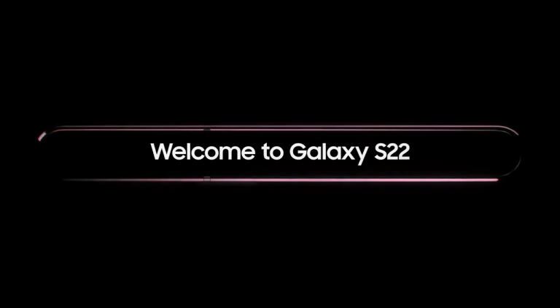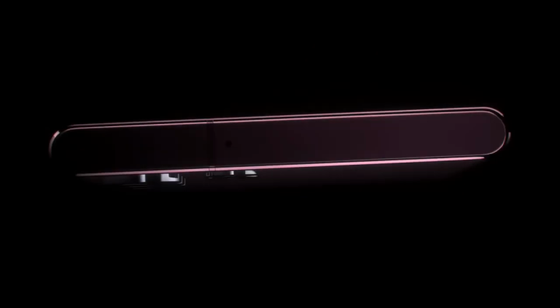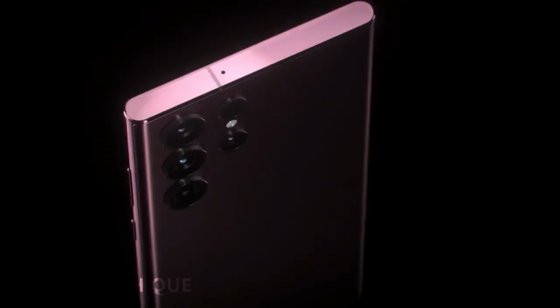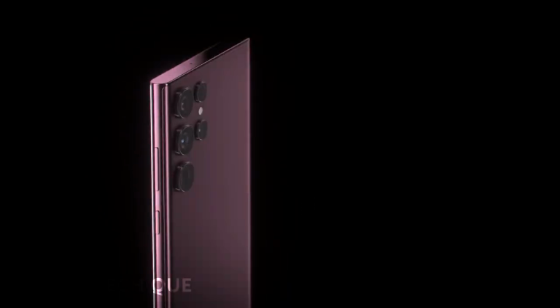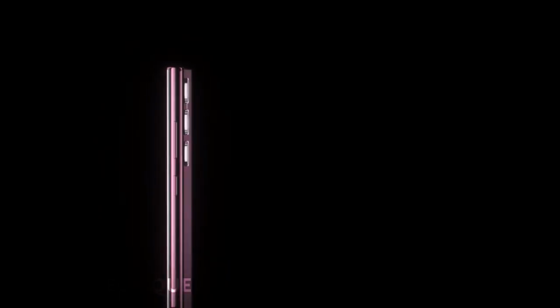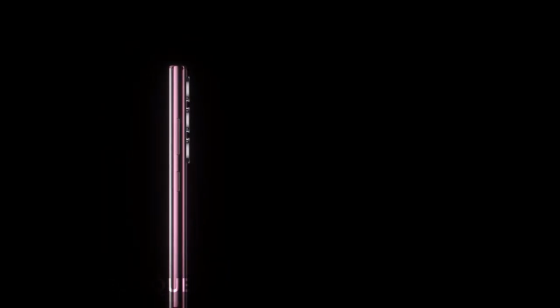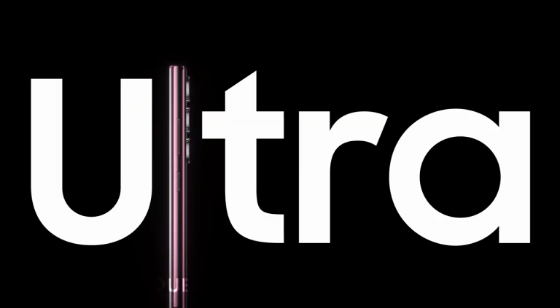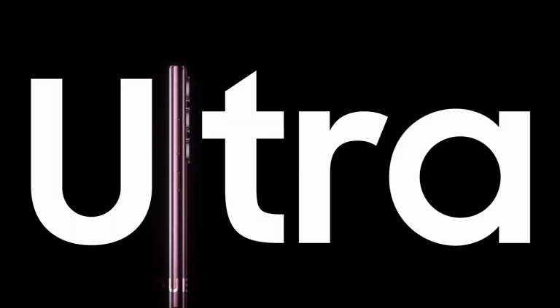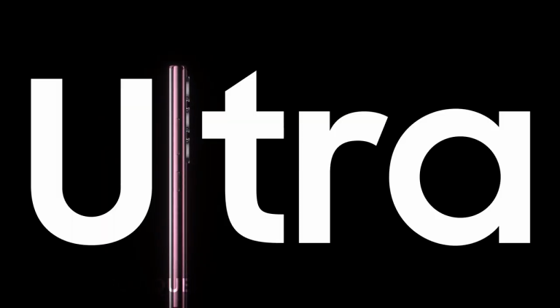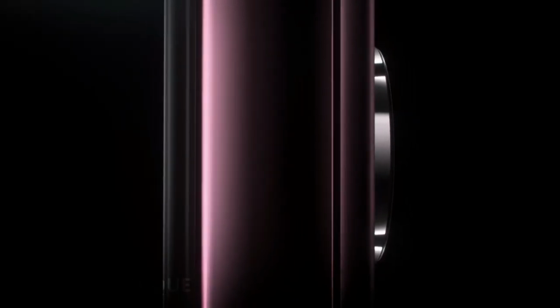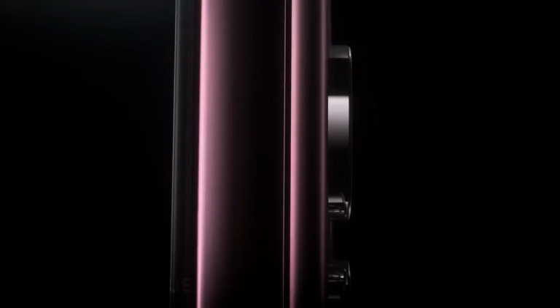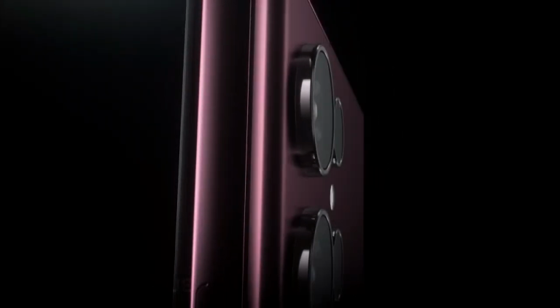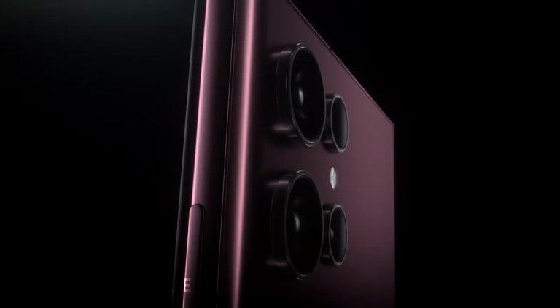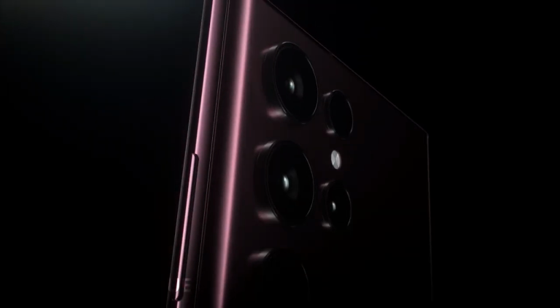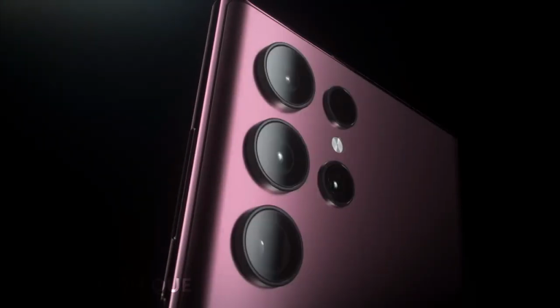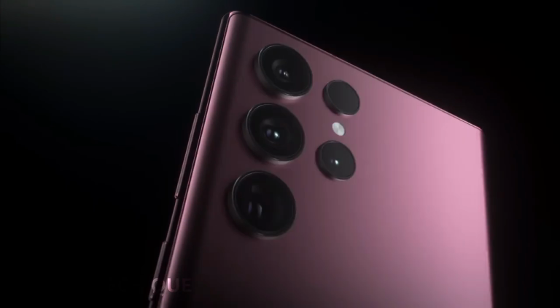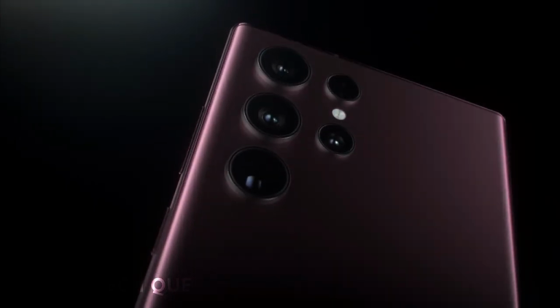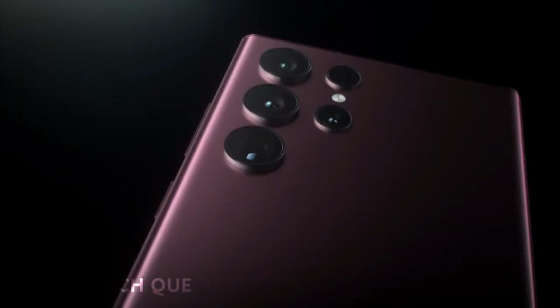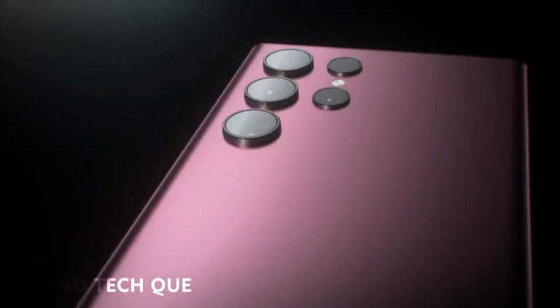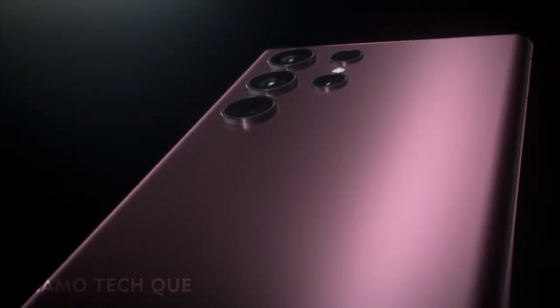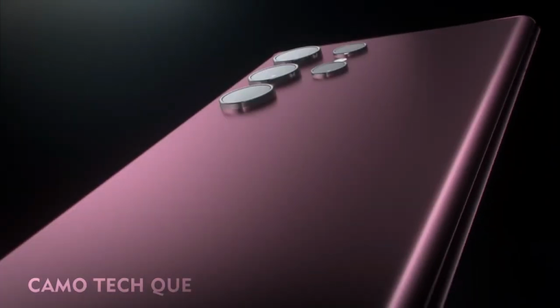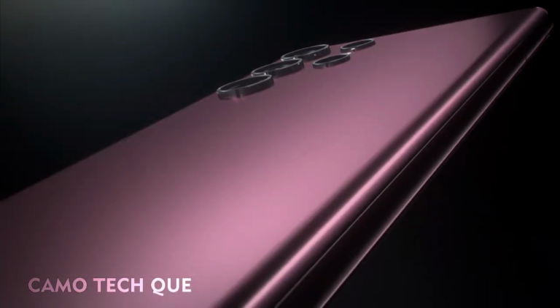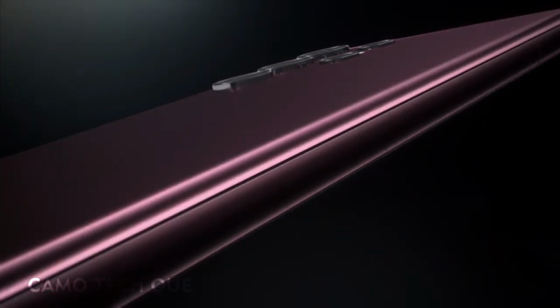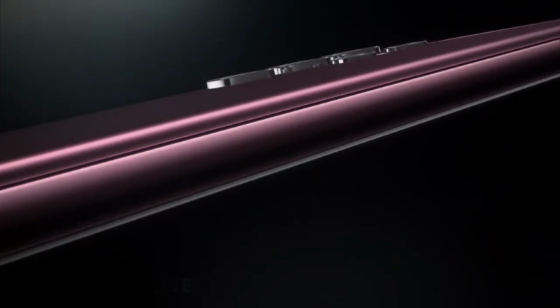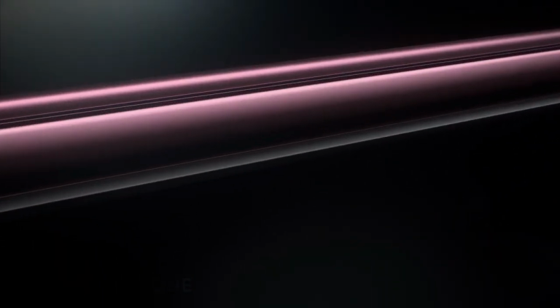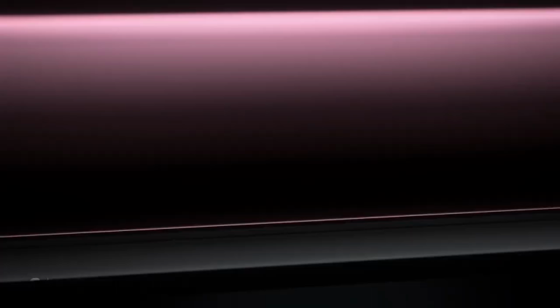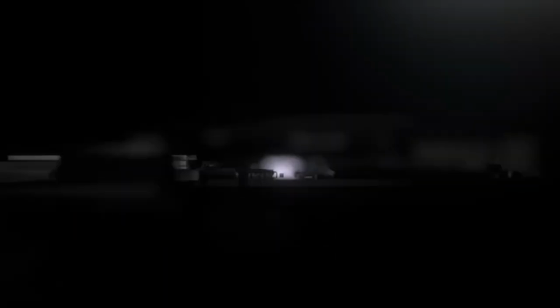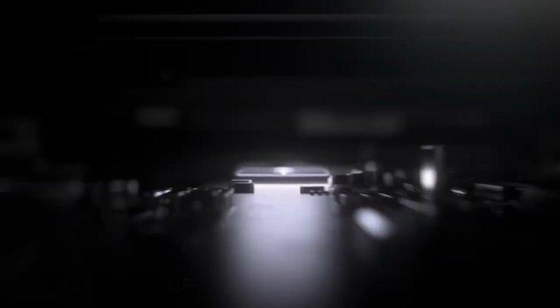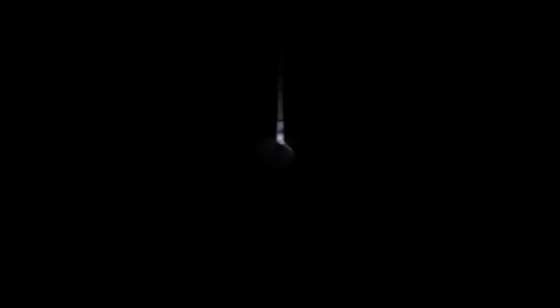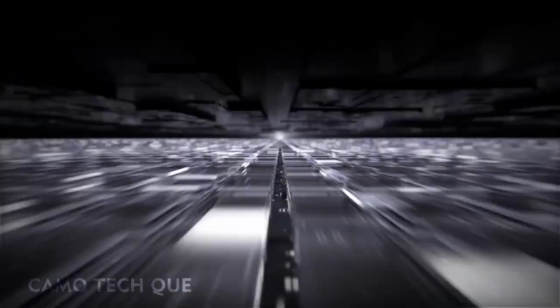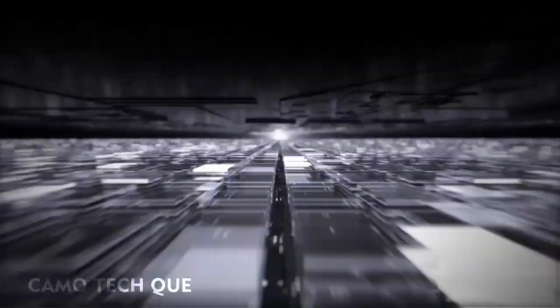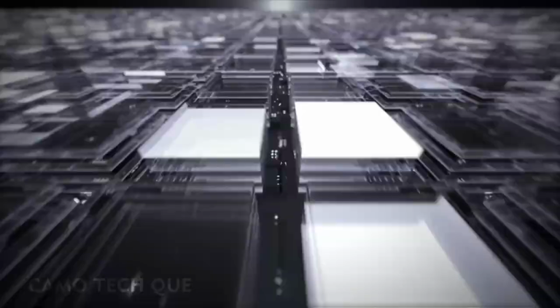Meet Galaxy S22 Ultra. A transformative leap into a new world of possibilities. Welcome to the epic standard of smartphones. Follow me to the source of S22 Ultra's power.